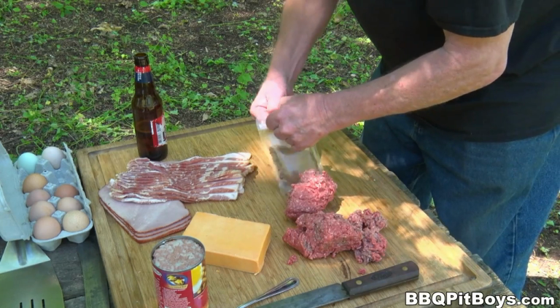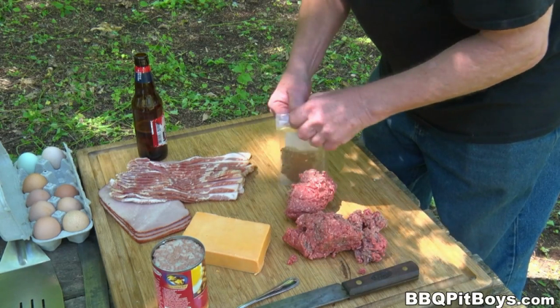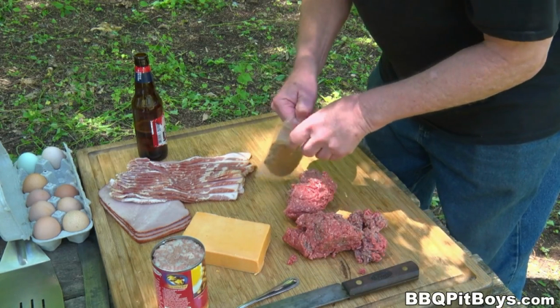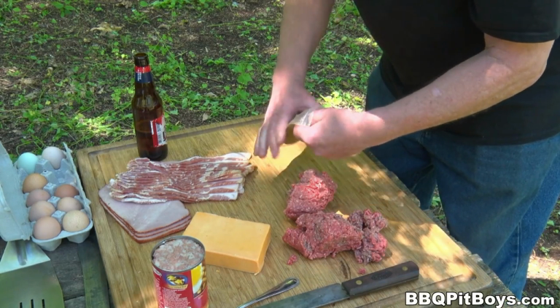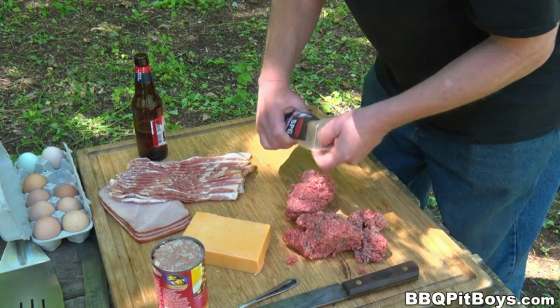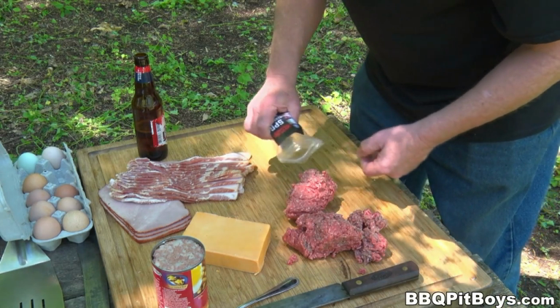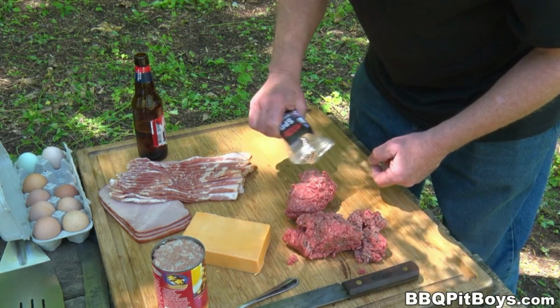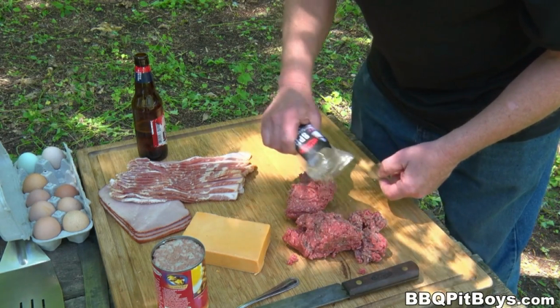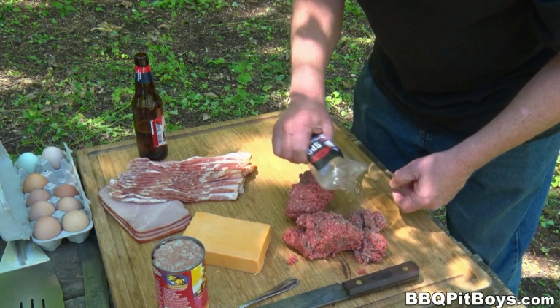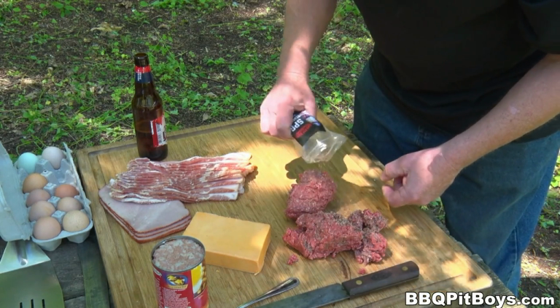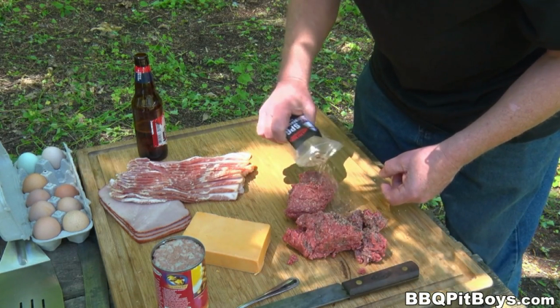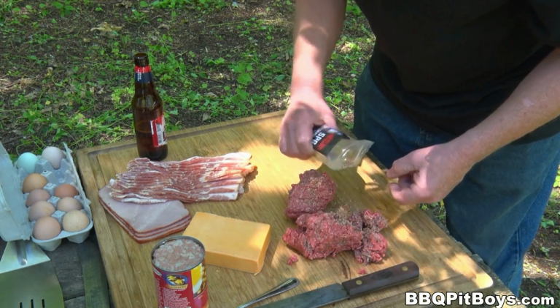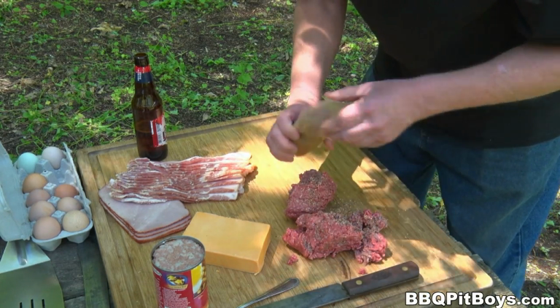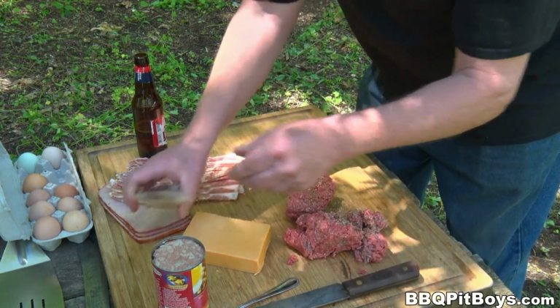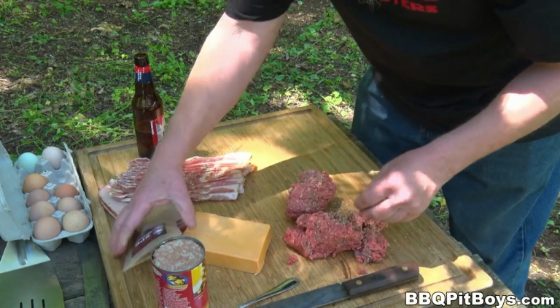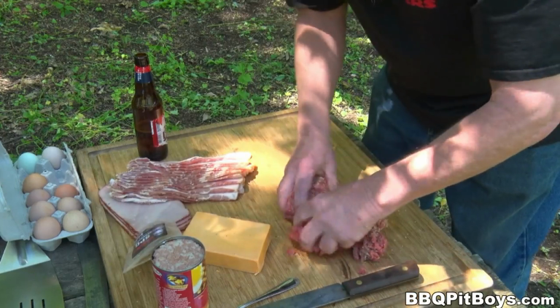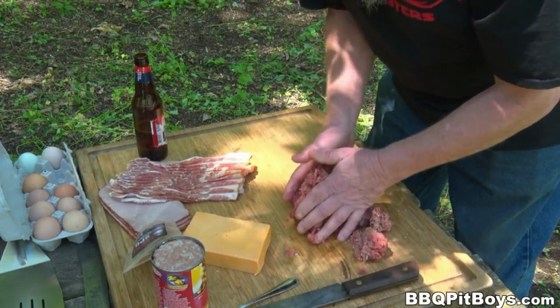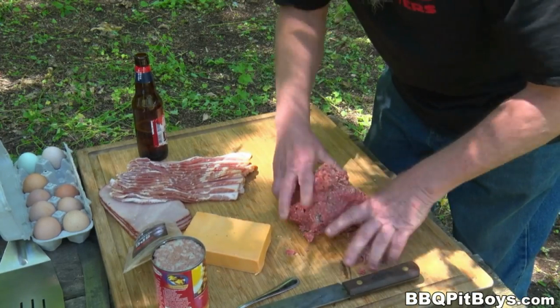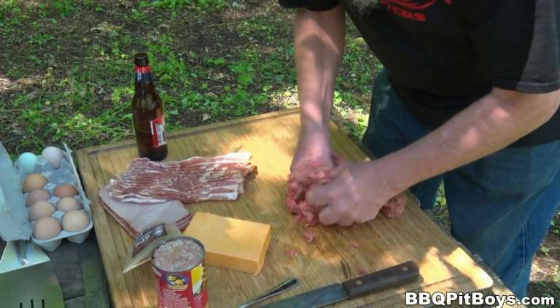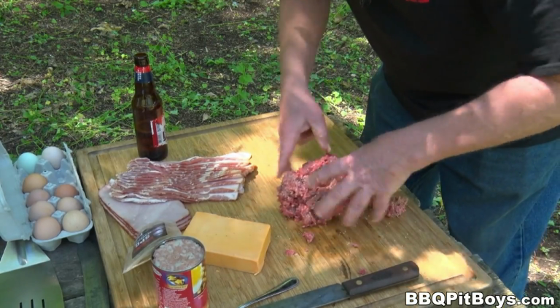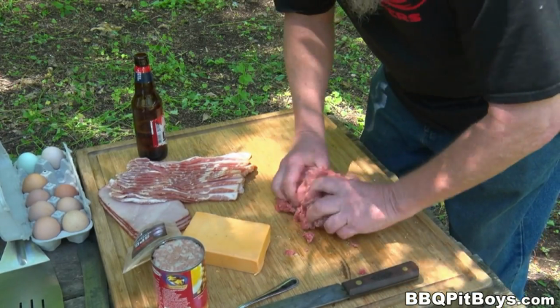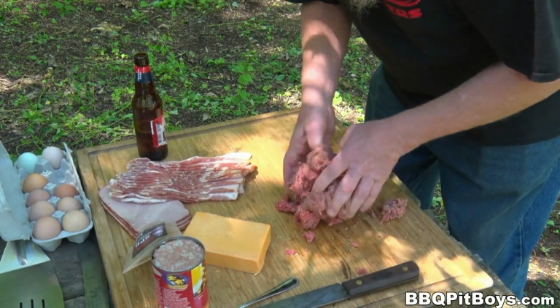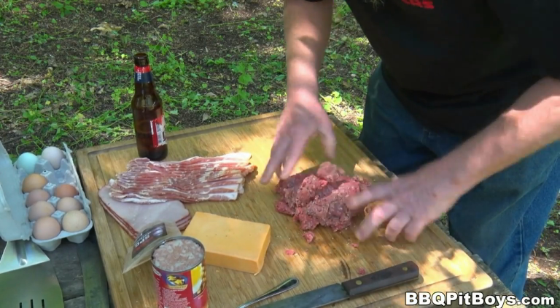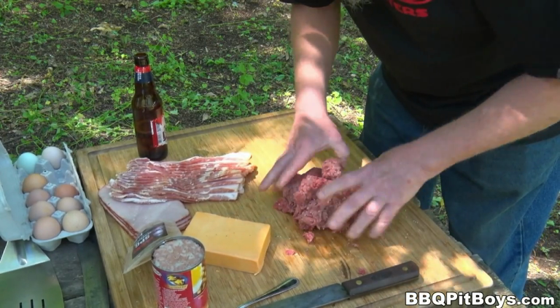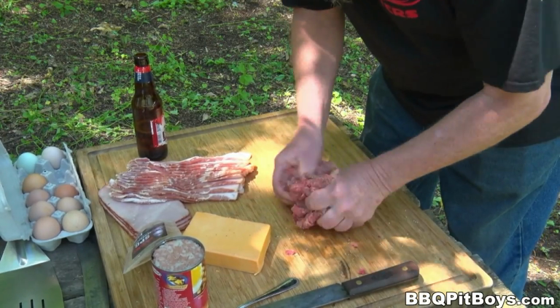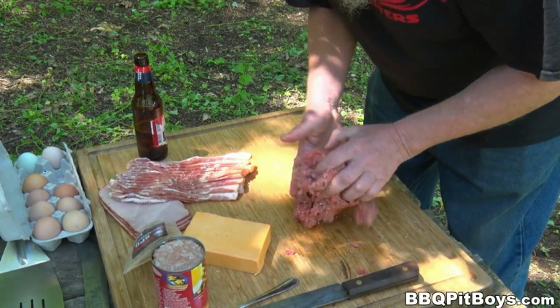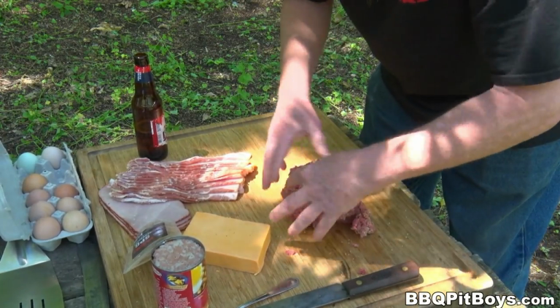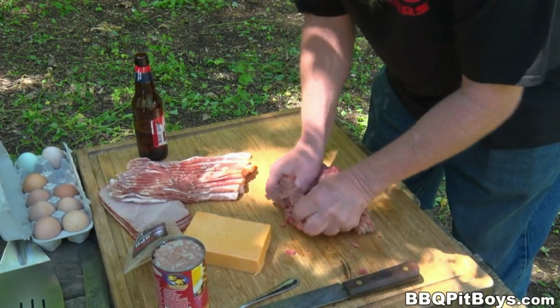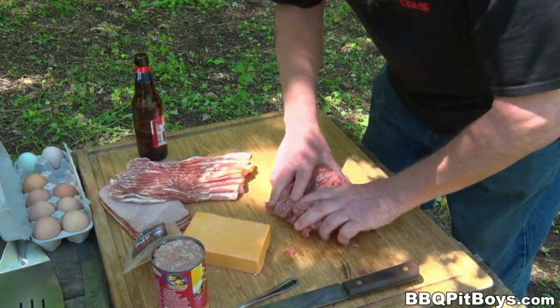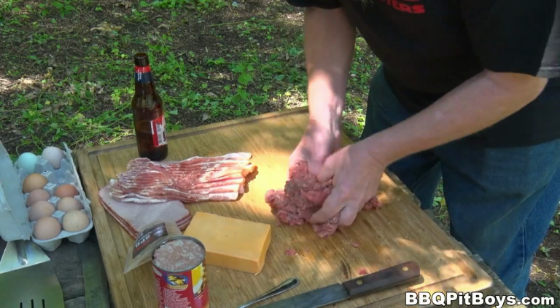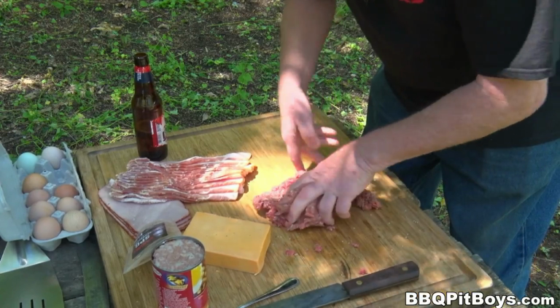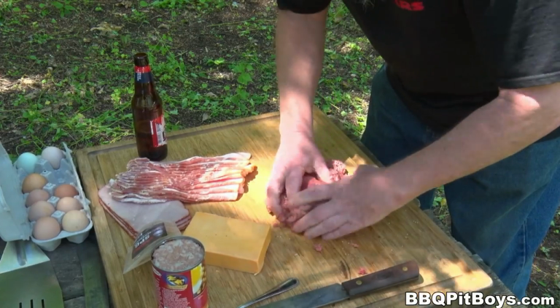Alright, let's get started. First thing you wanna do is season the meat. So we're gonna use our SPG — at least use some salt and pepper, or your favorite burger seasoning. And give it a good mix.